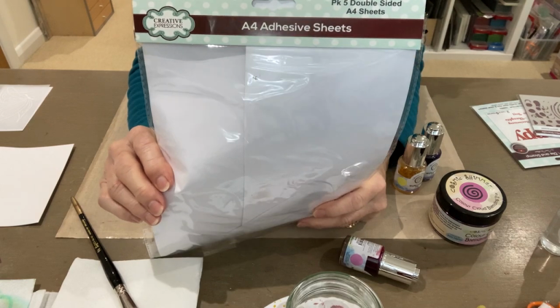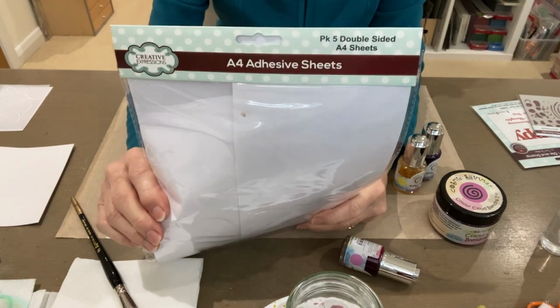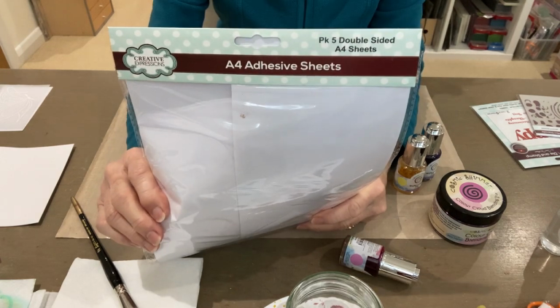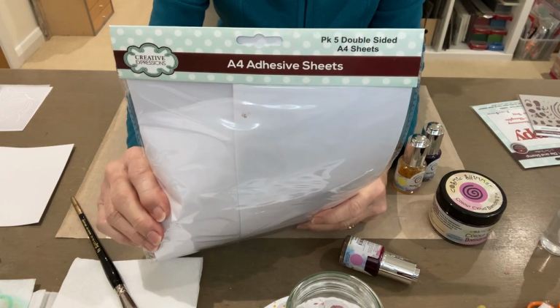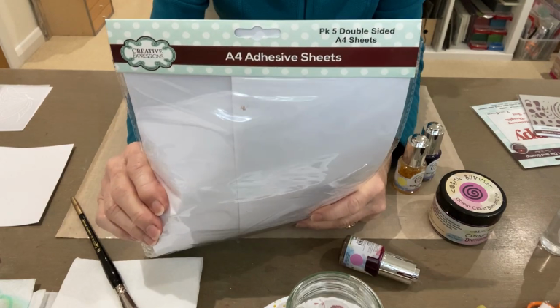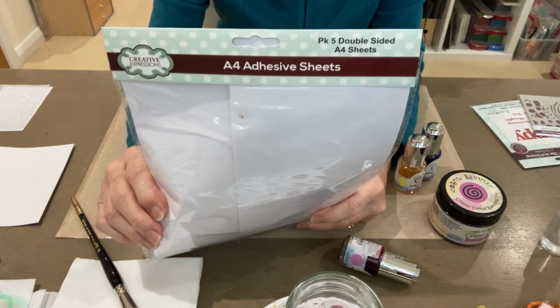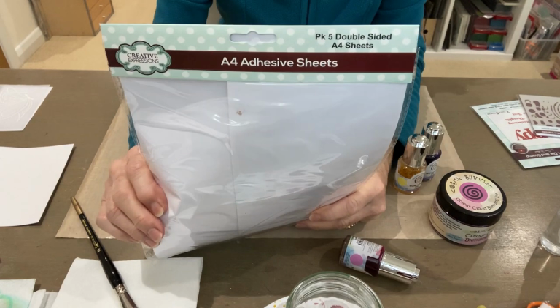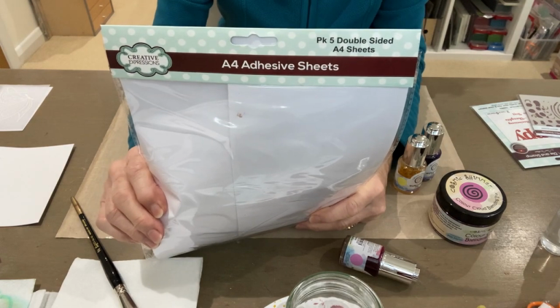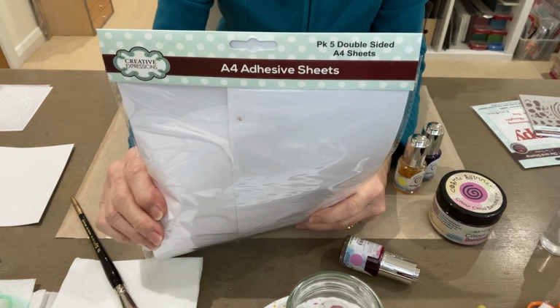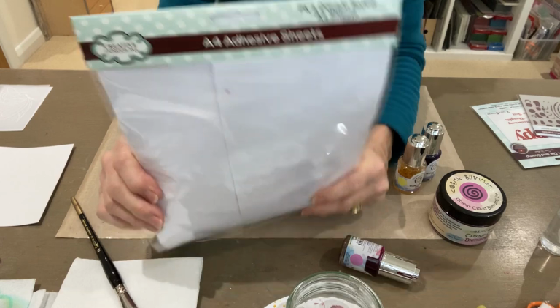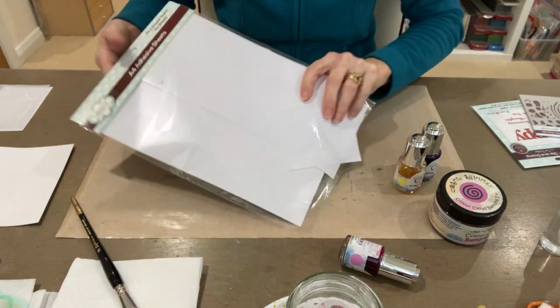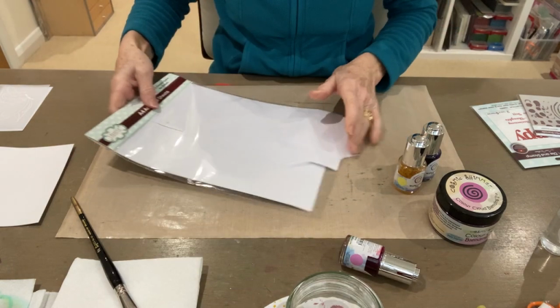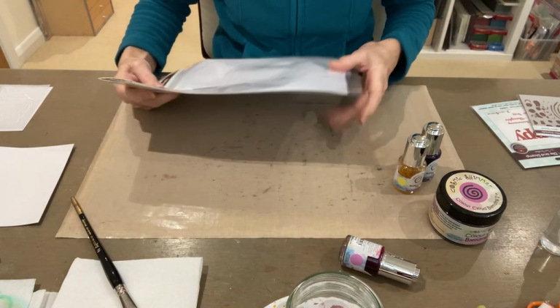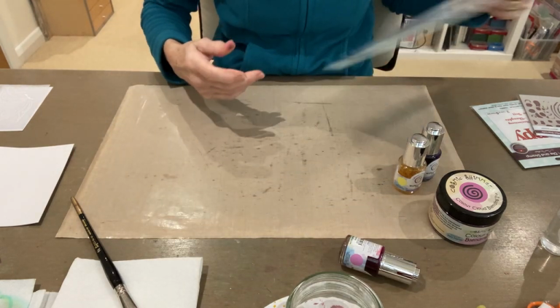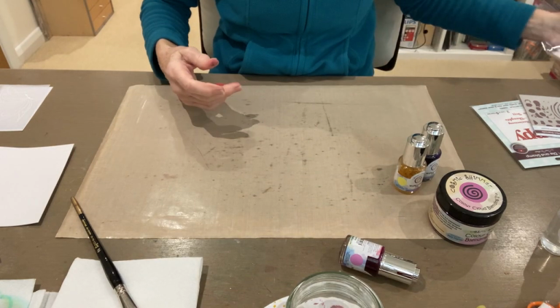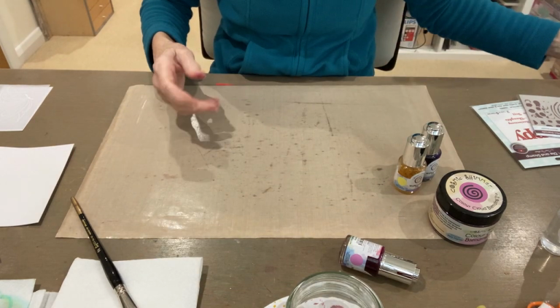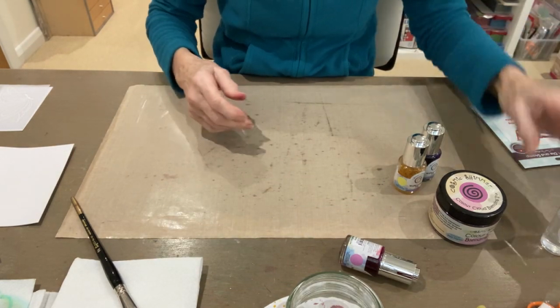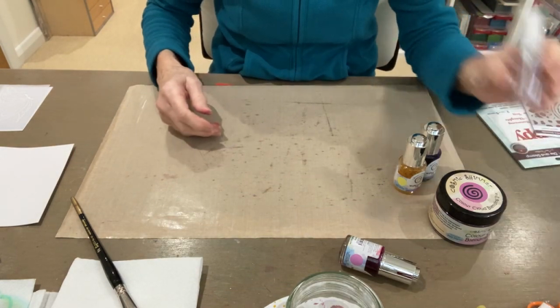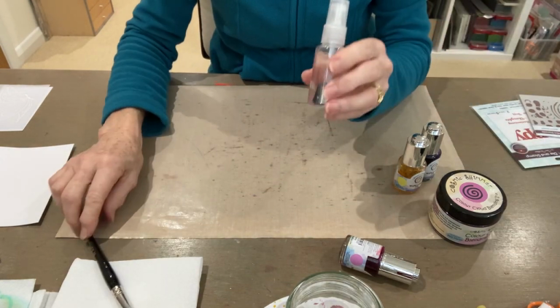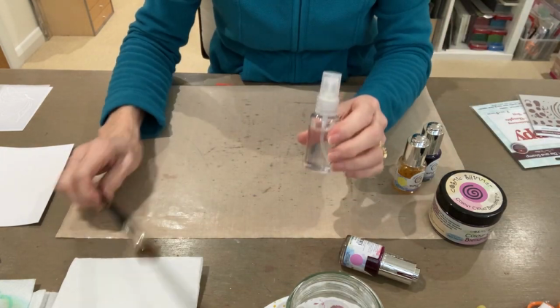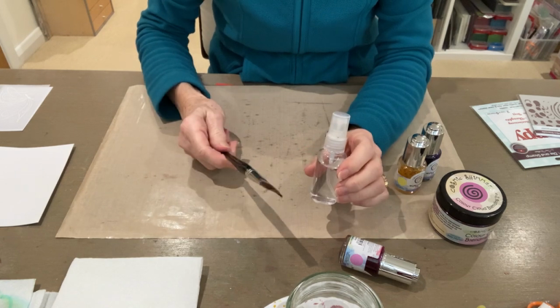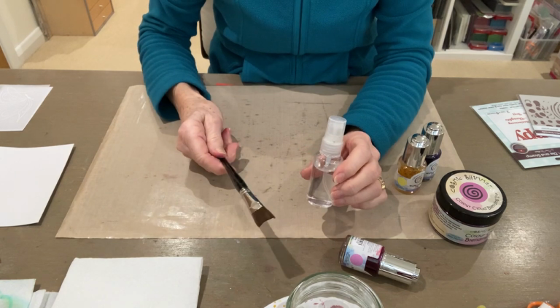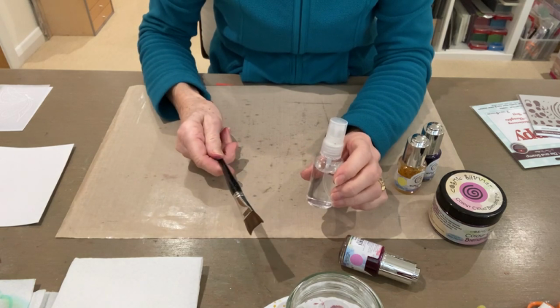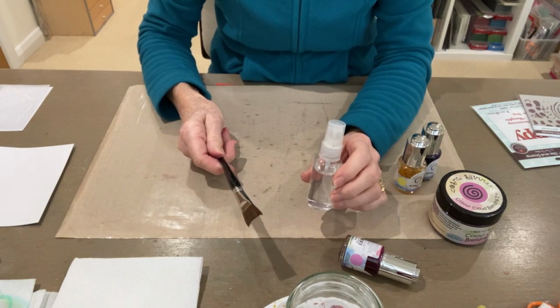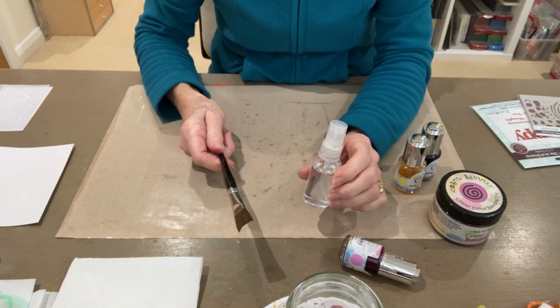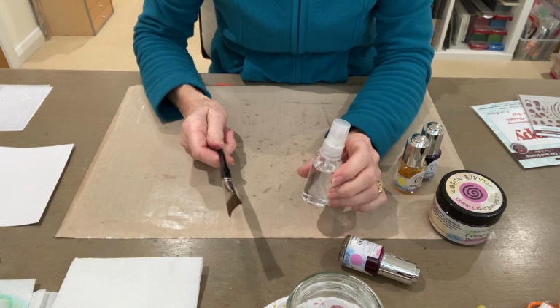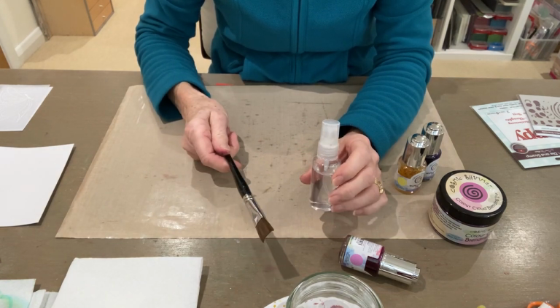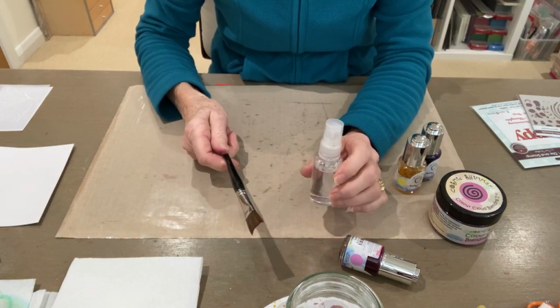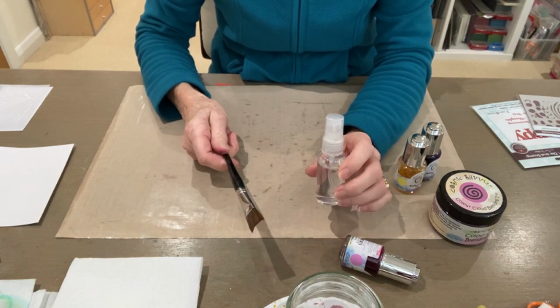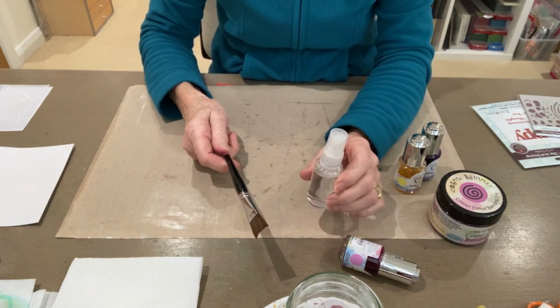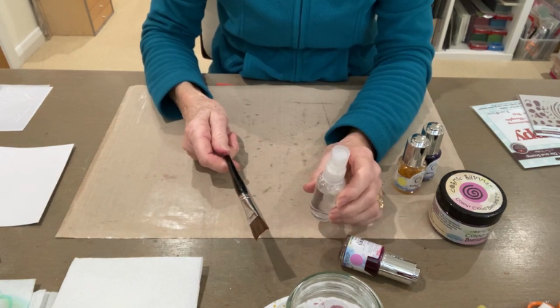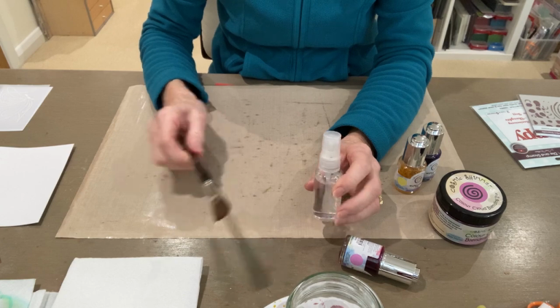This is sticky both sides — a really useful product to have in your craft stash. I've also got on my desk a spritzer bottle and a wide brush, and I'm using a watercolour card for this technique.